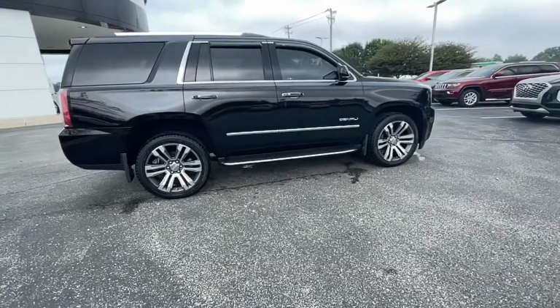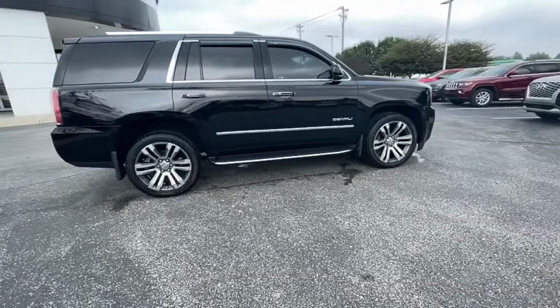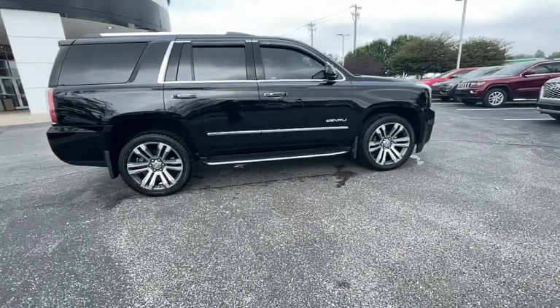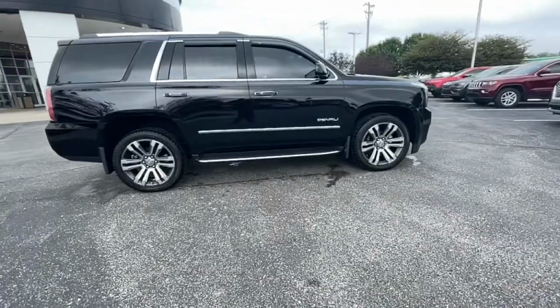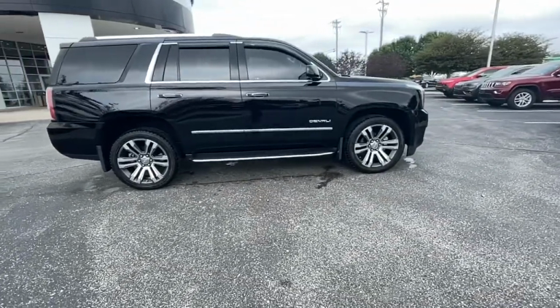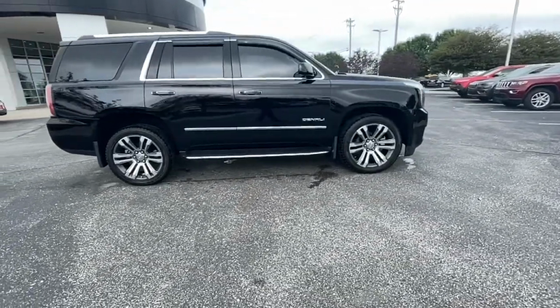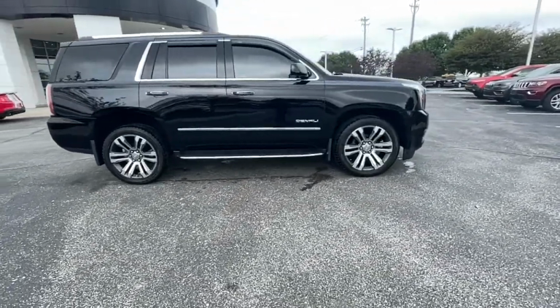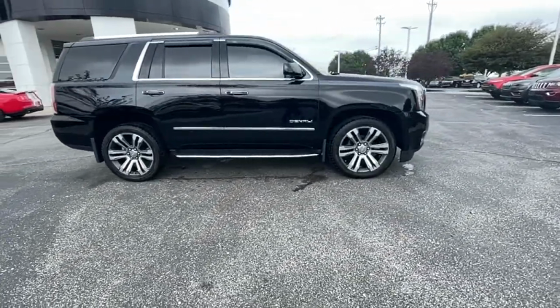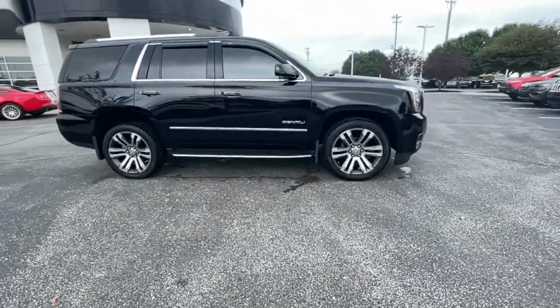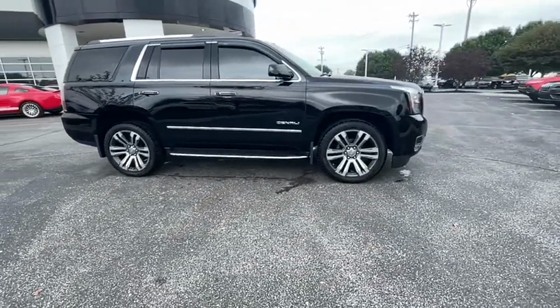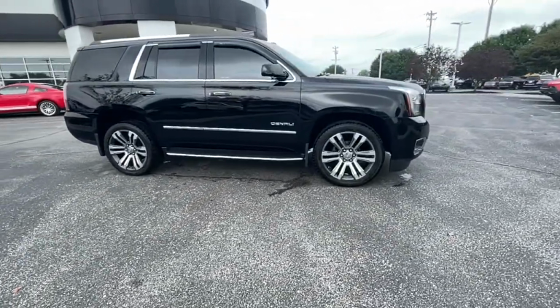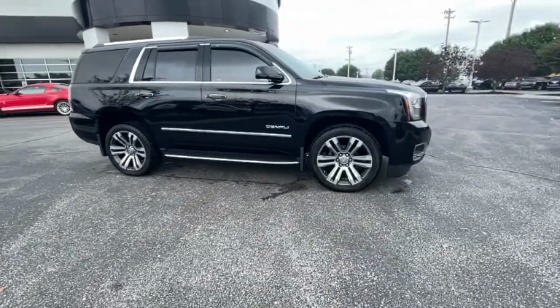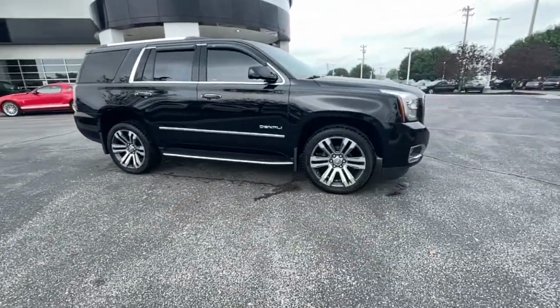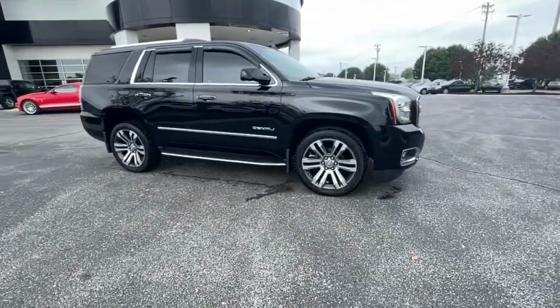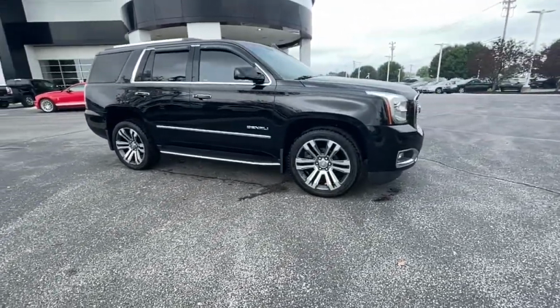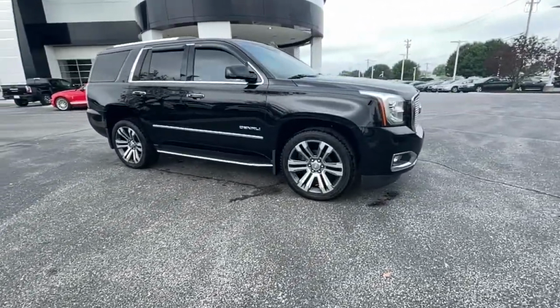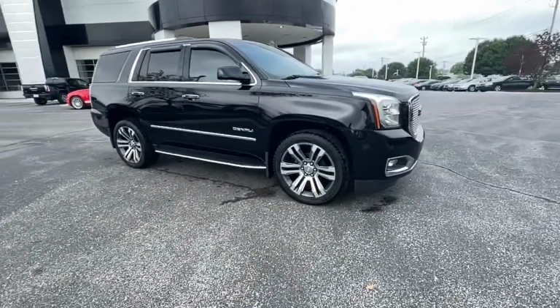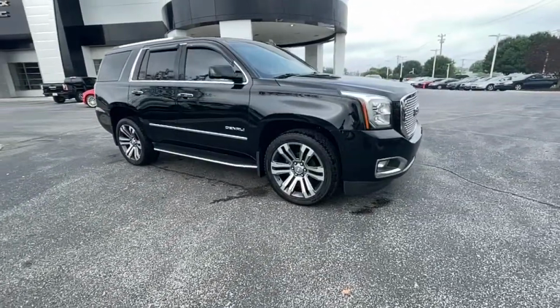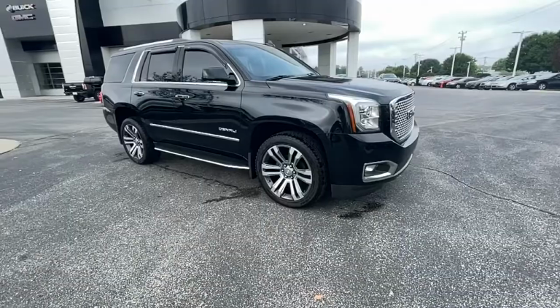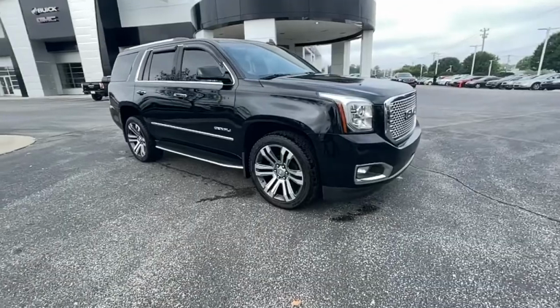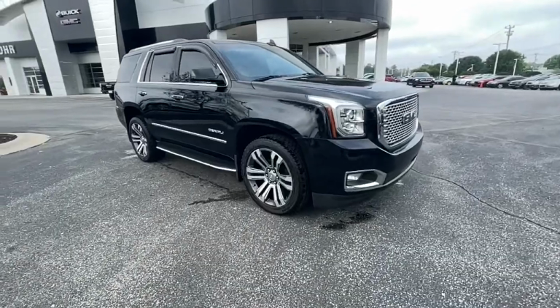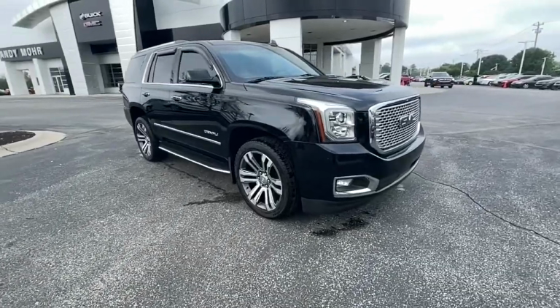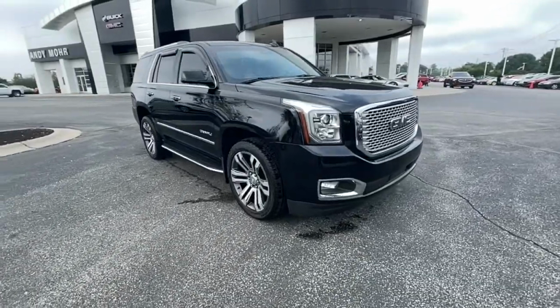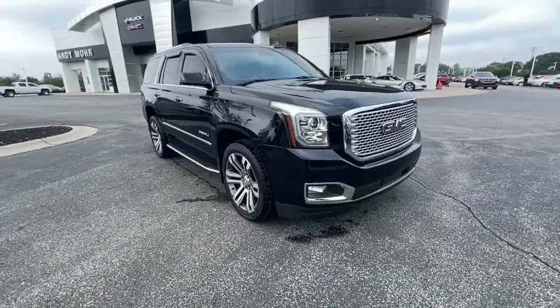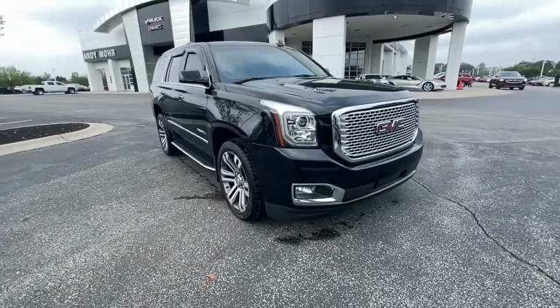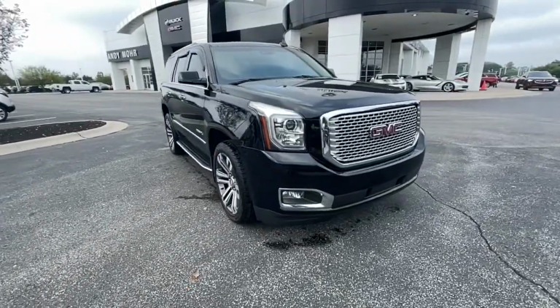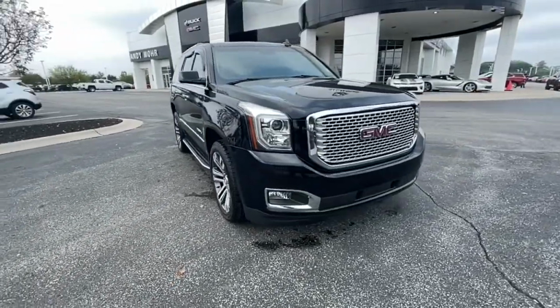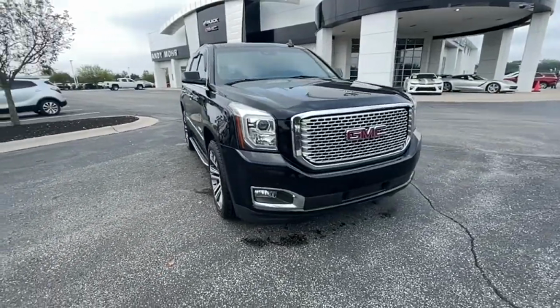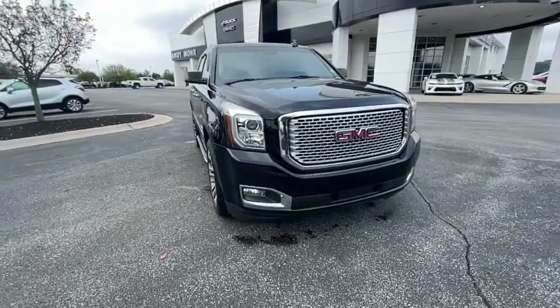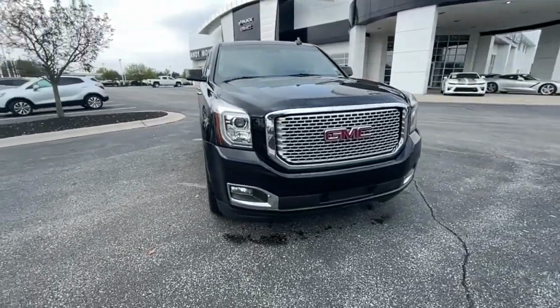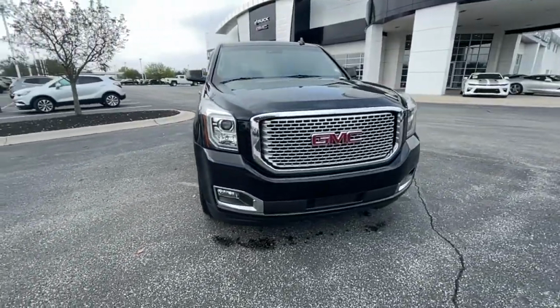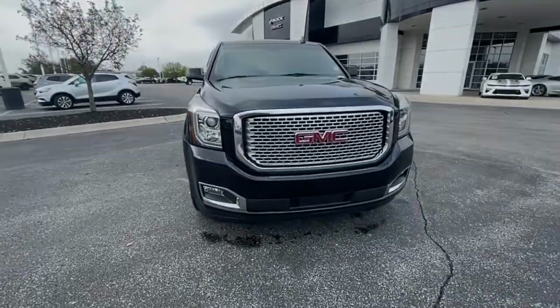Navigation system, power liftgate, electronic stability control, Bluetooth, seat memory, leather seats, trip computer.